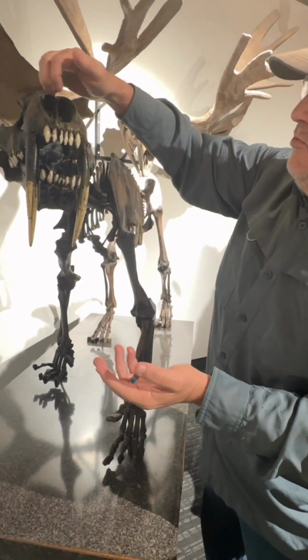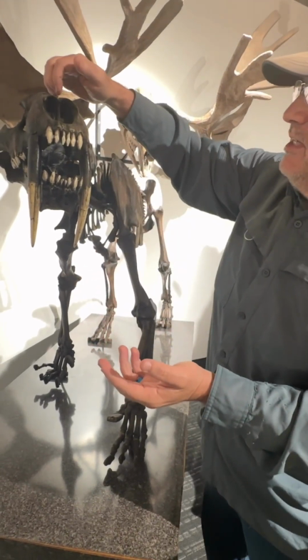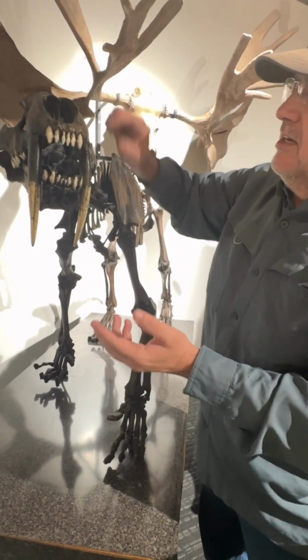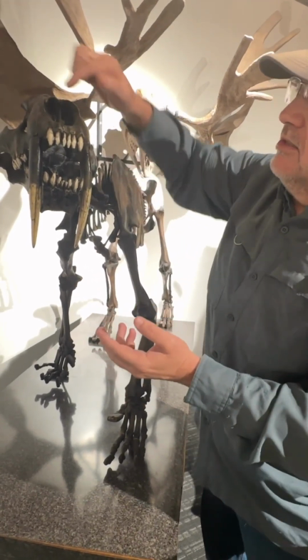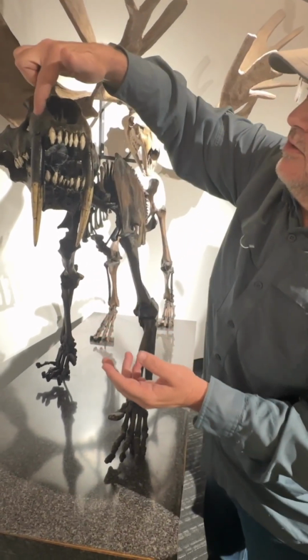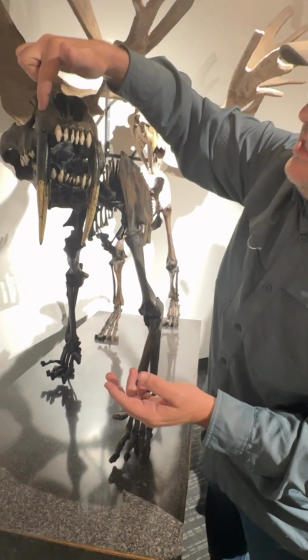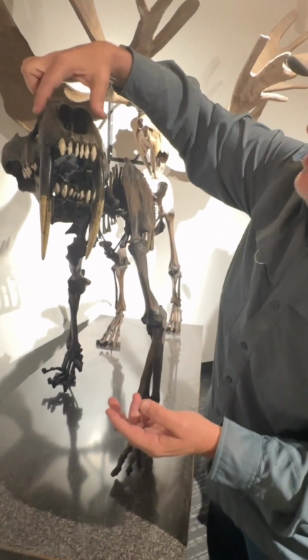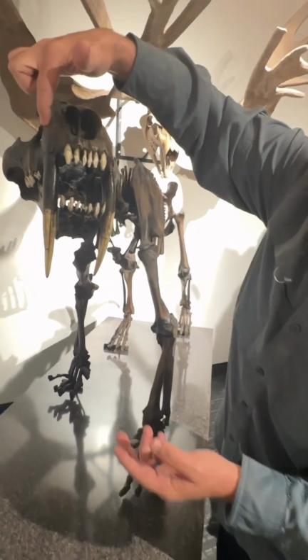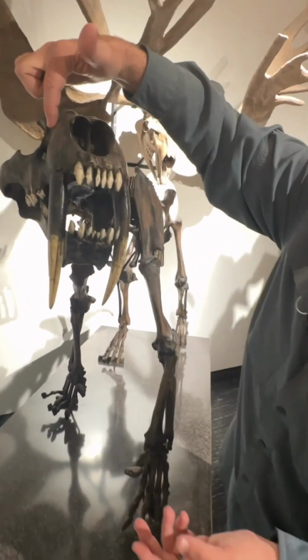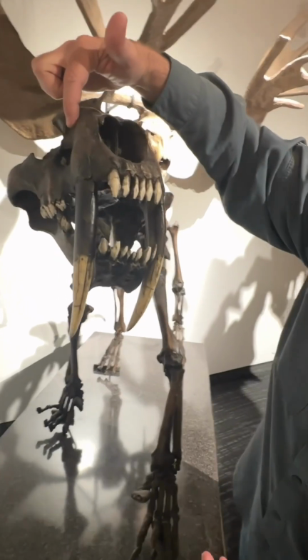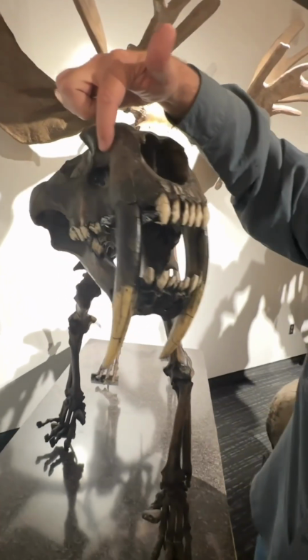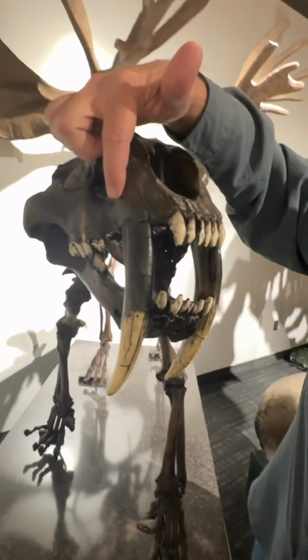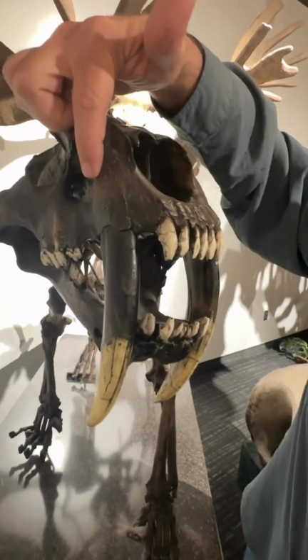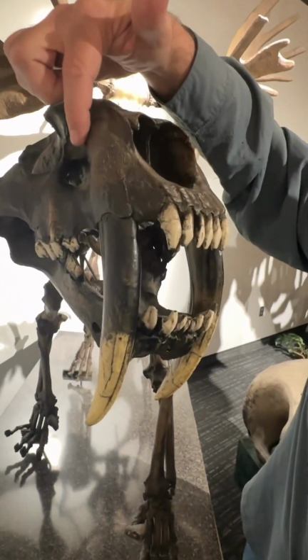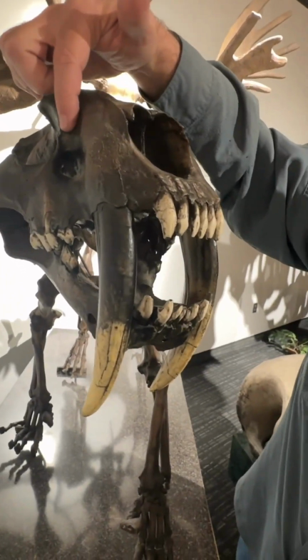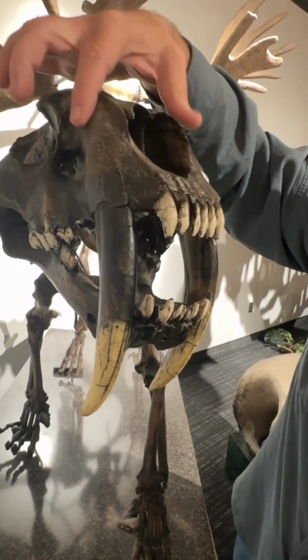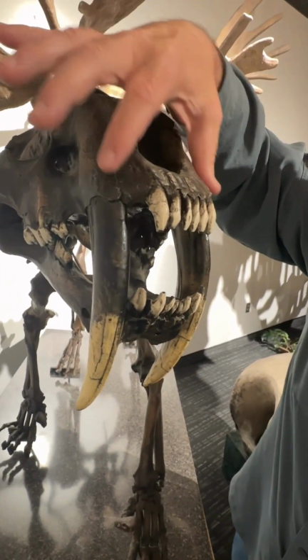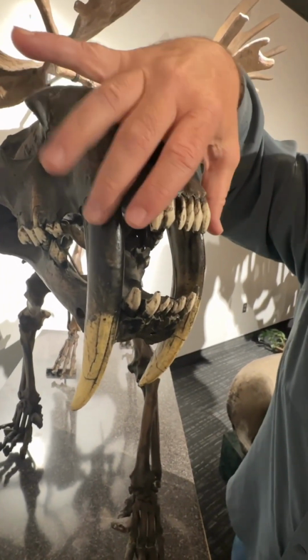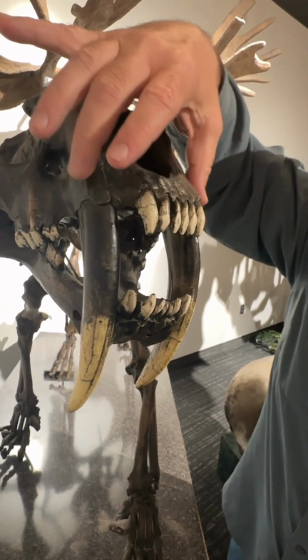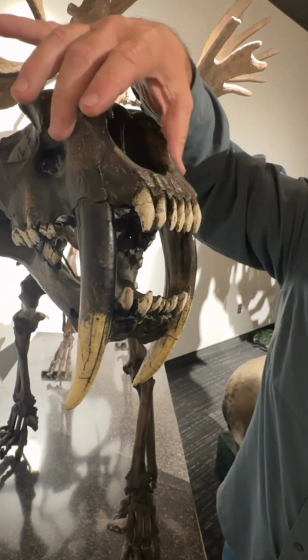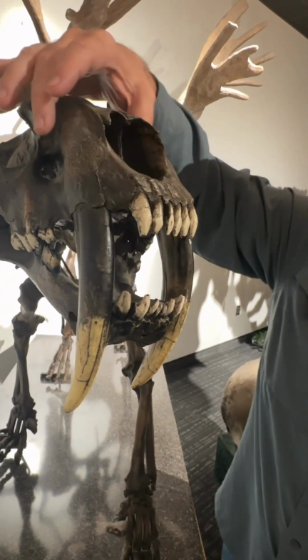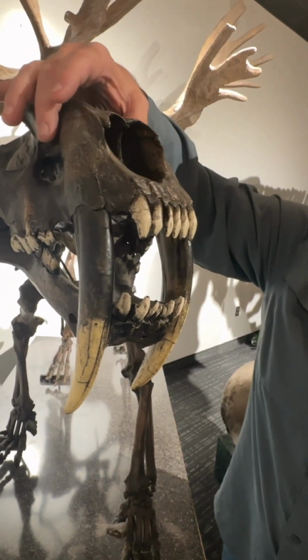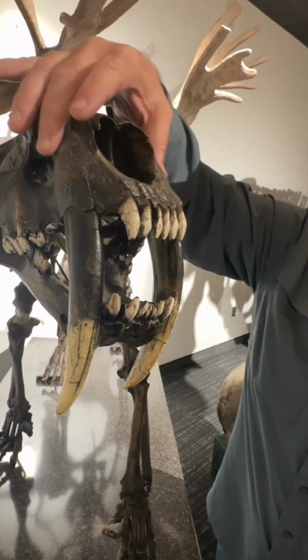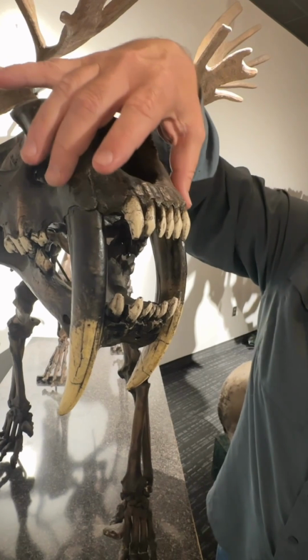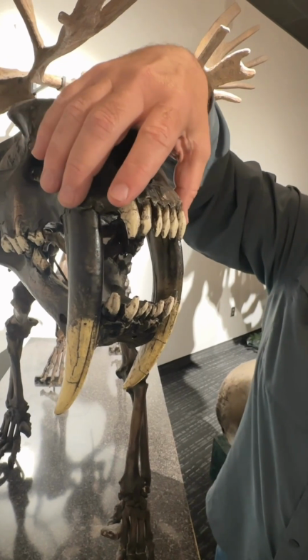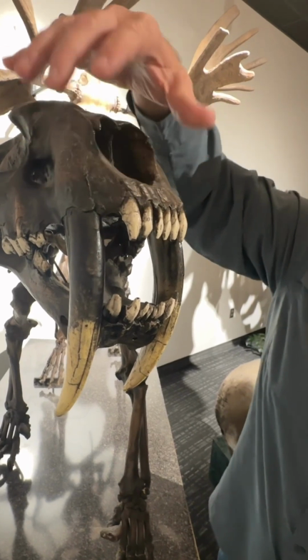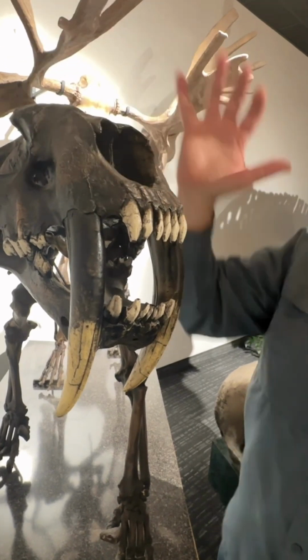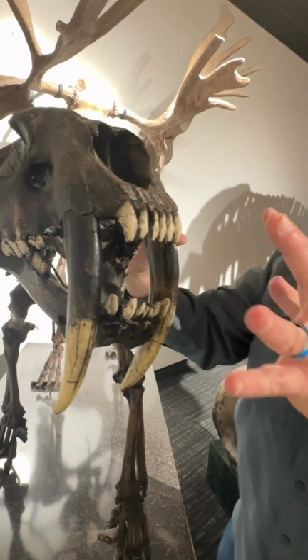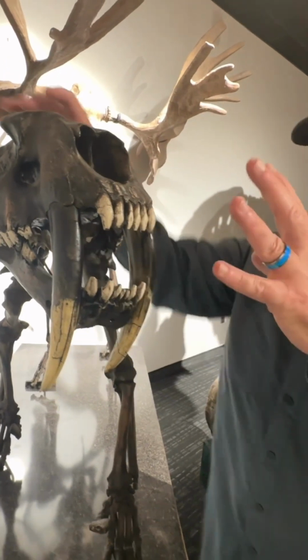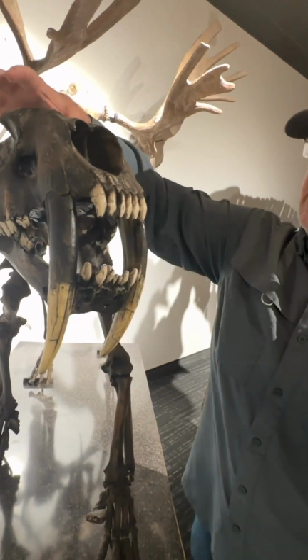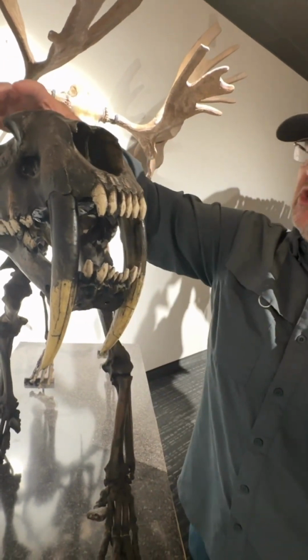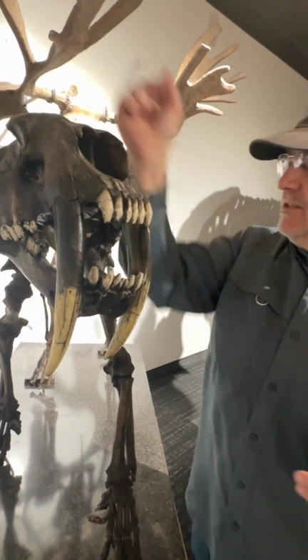Really neat. Also, you can see here the roots of the teeth go almost to the eyes — really super deep, powerful roots, and strong, massive jaw muscles.